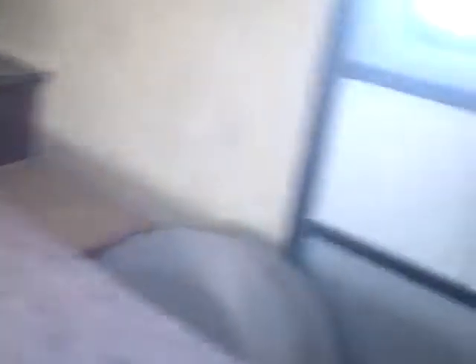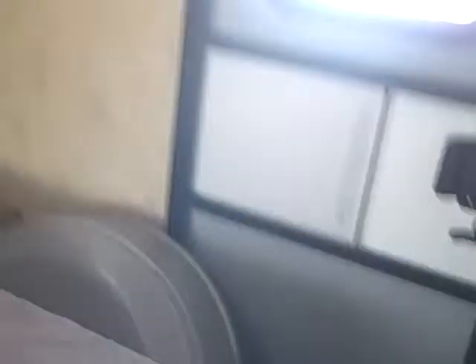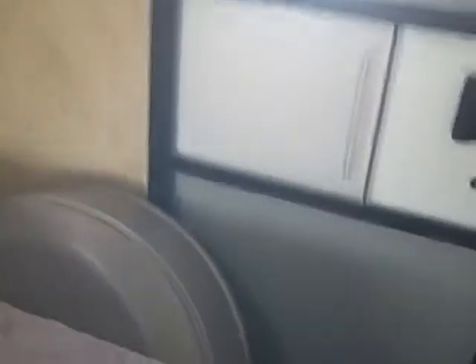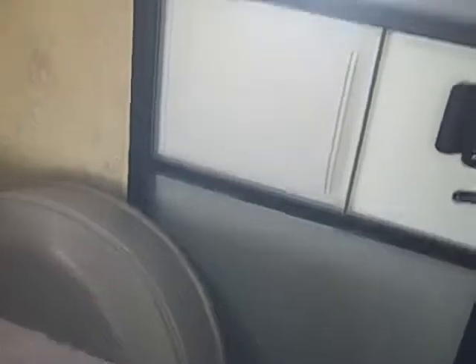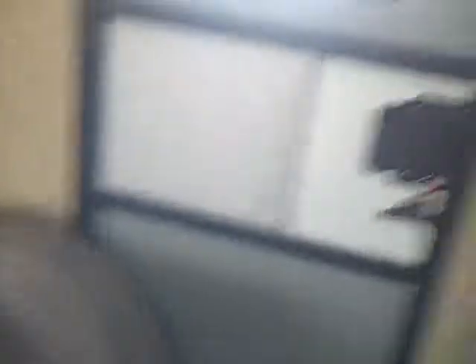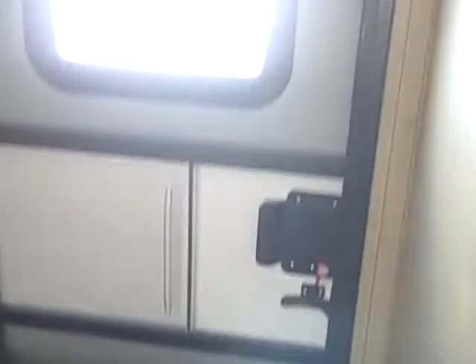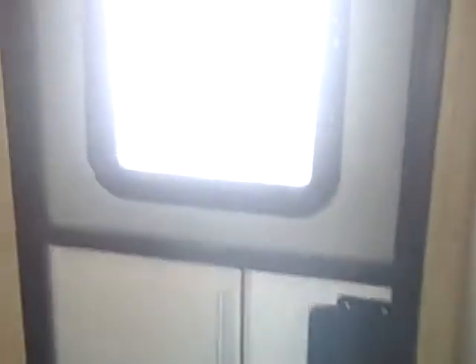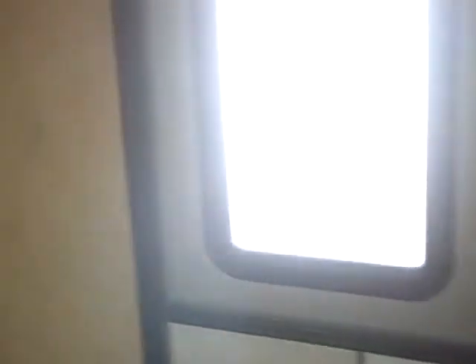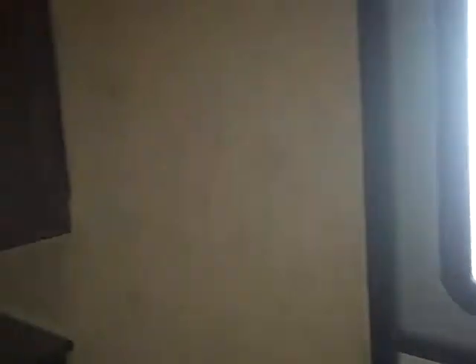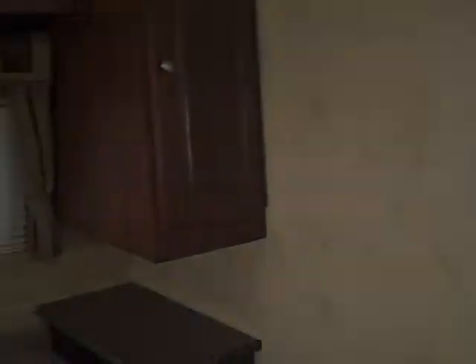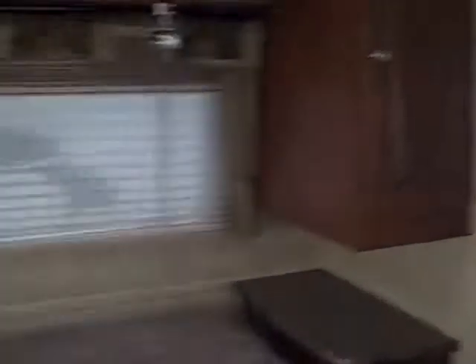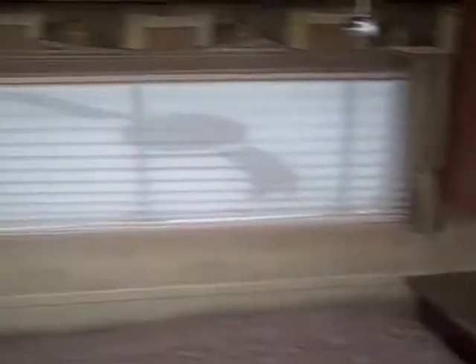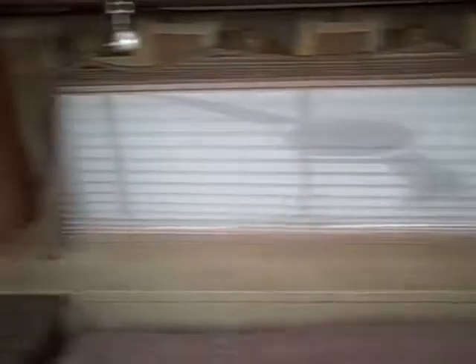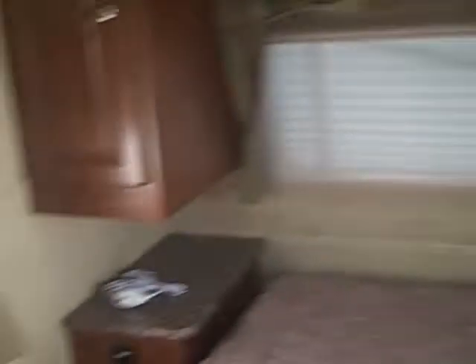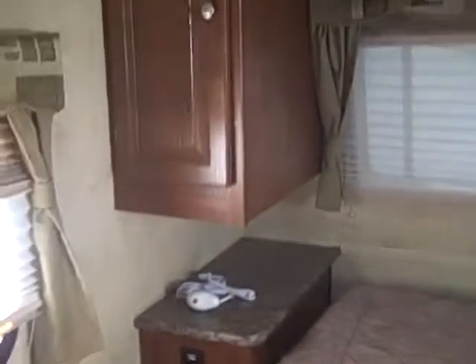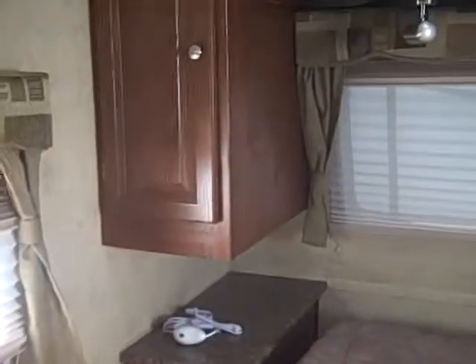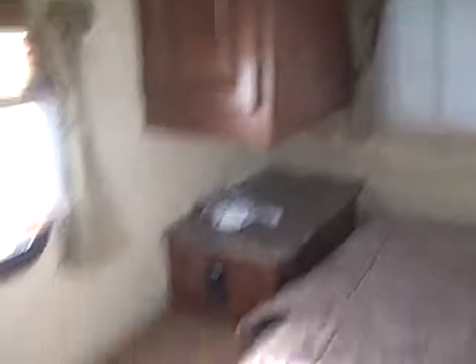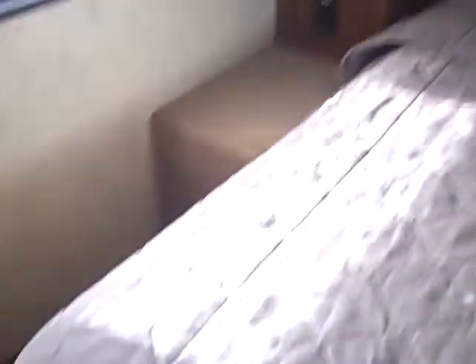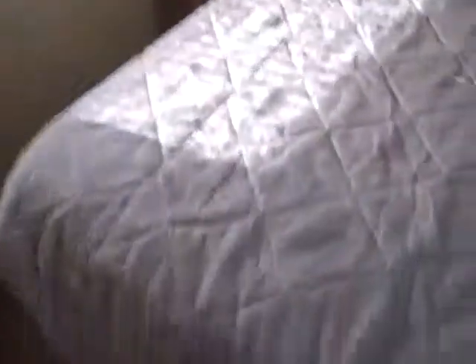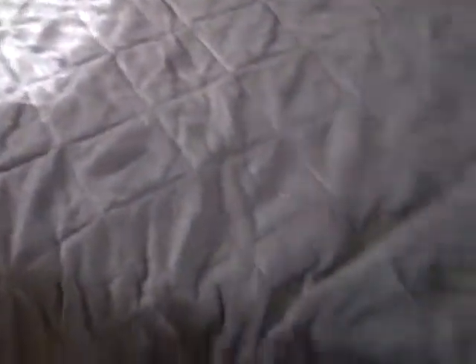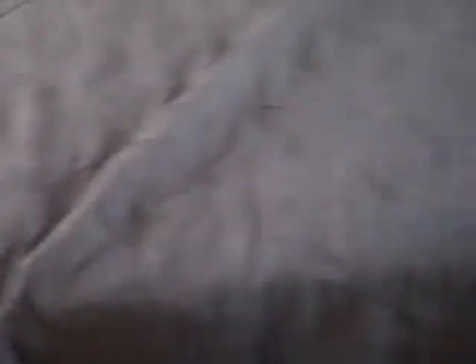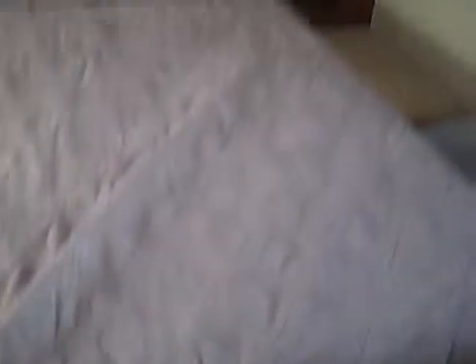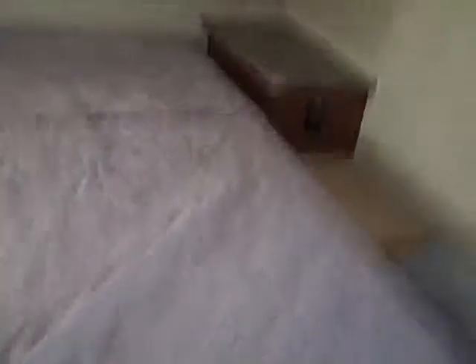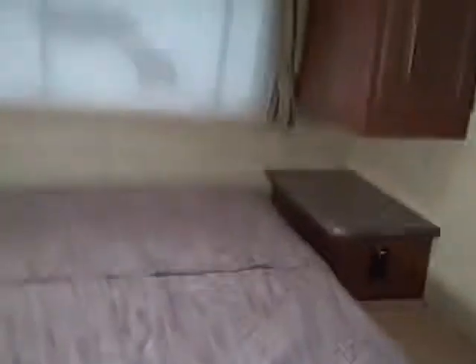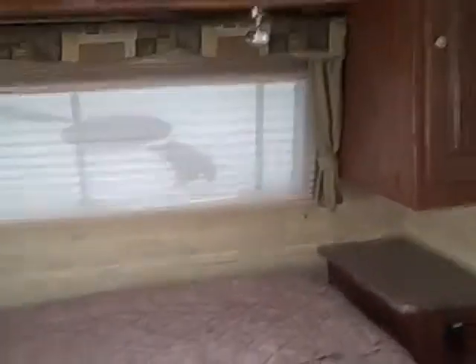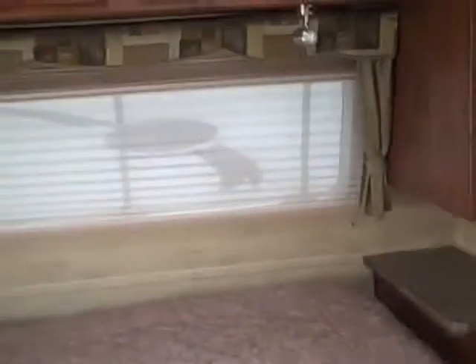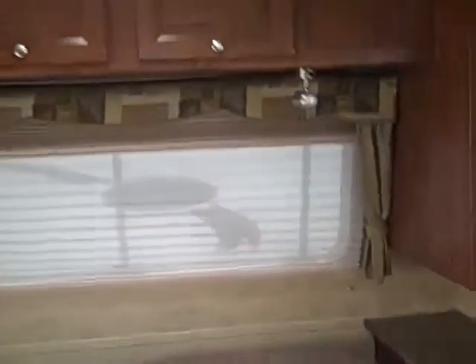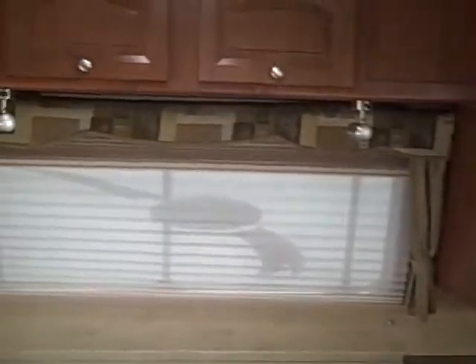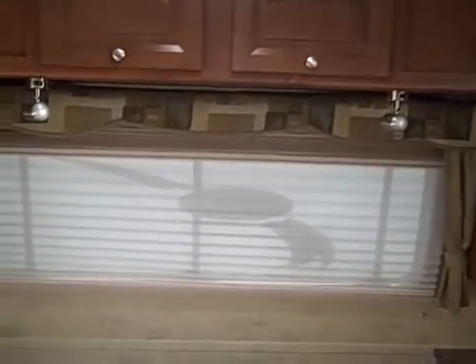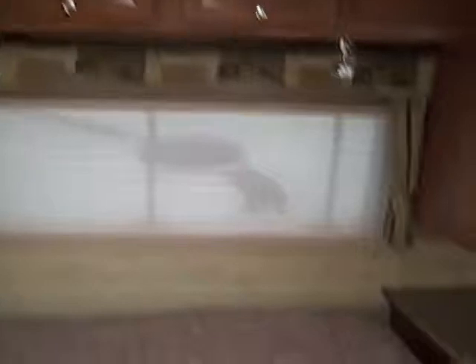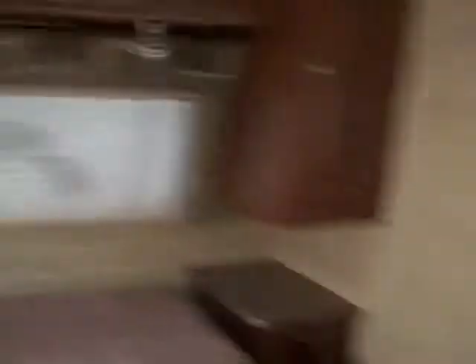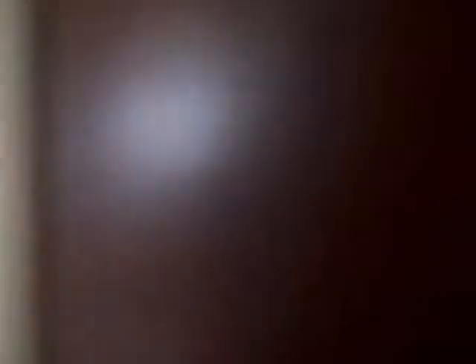And then you've got the bedroom. Storage on each side and storage under the bed. Nice colors in here and you've got a window right above the bed.